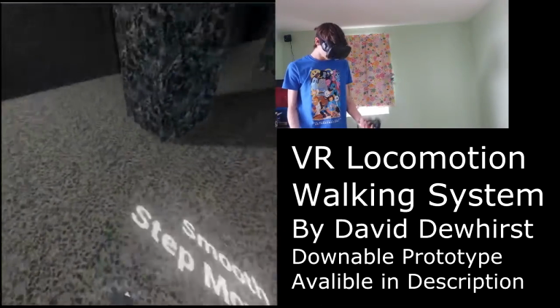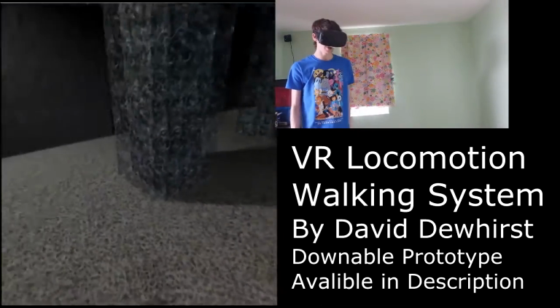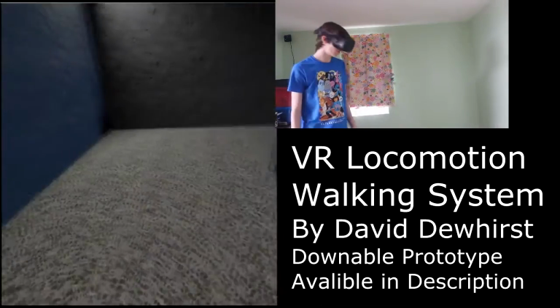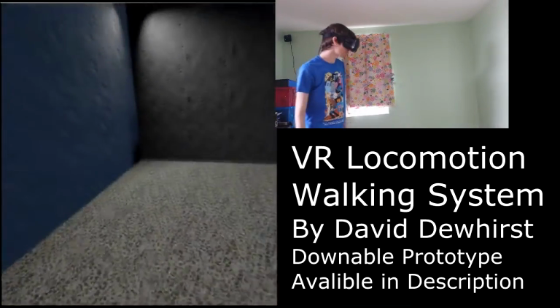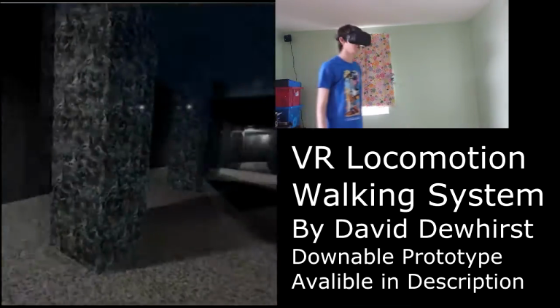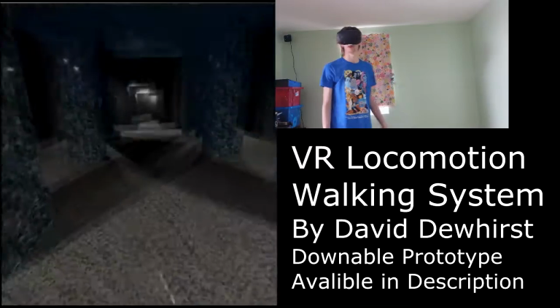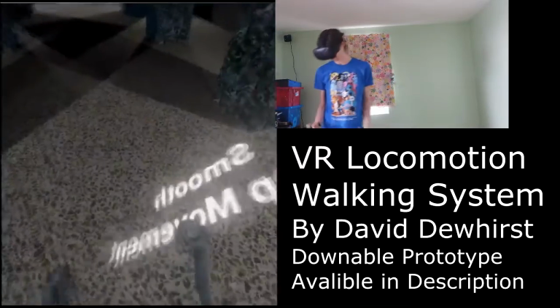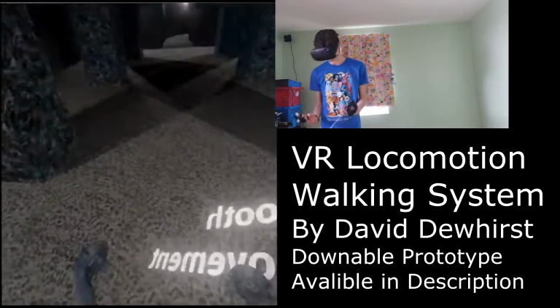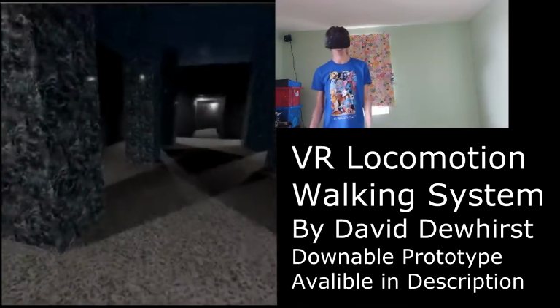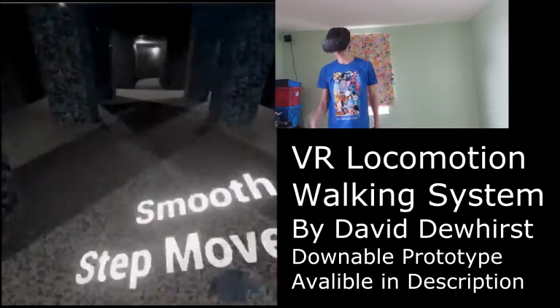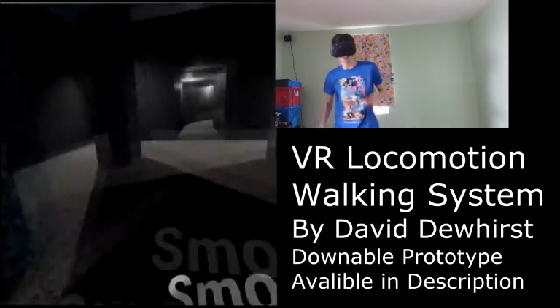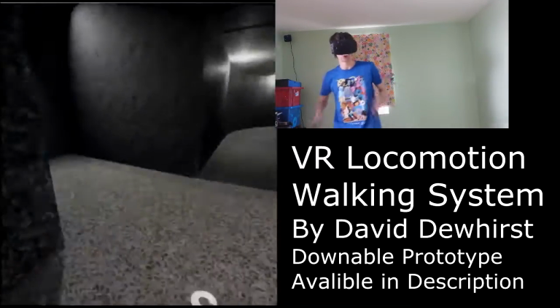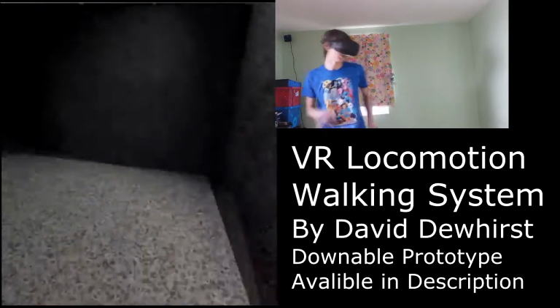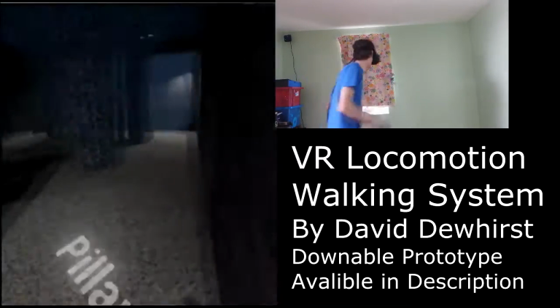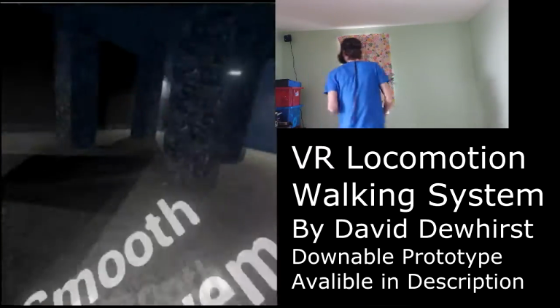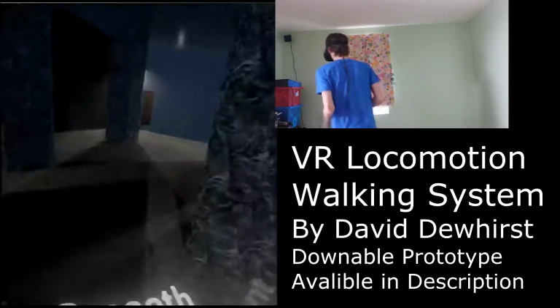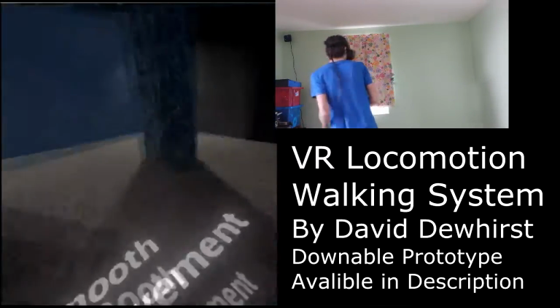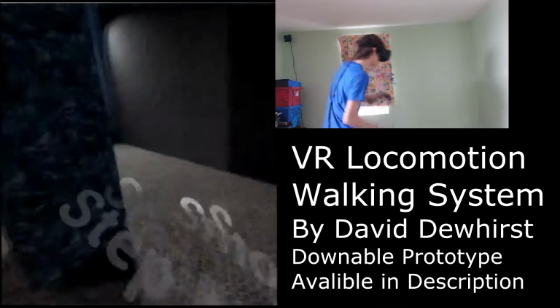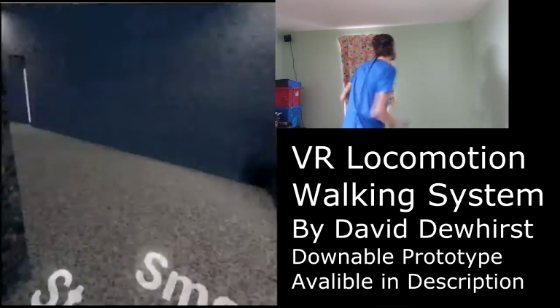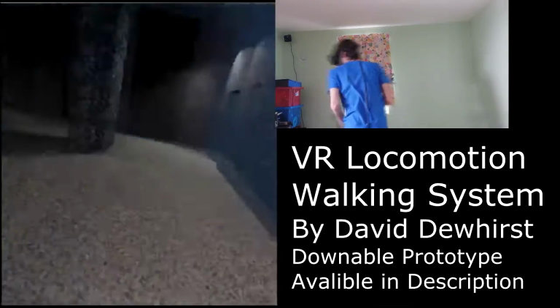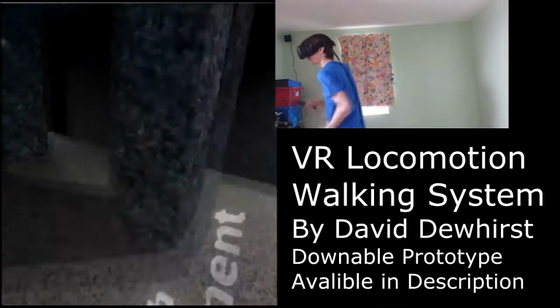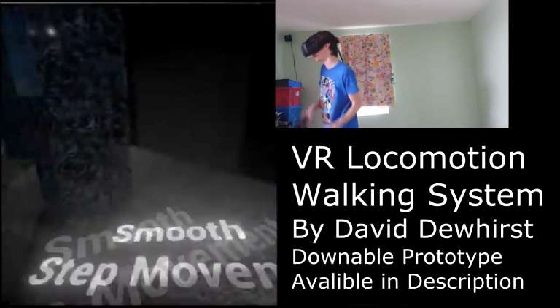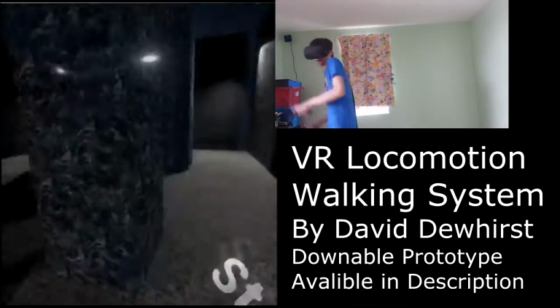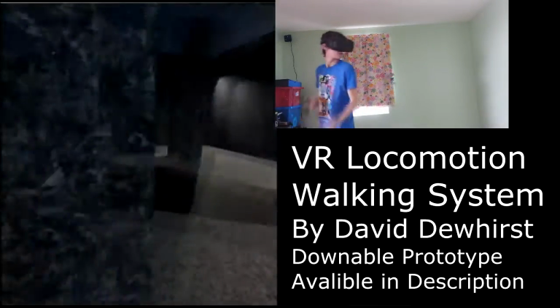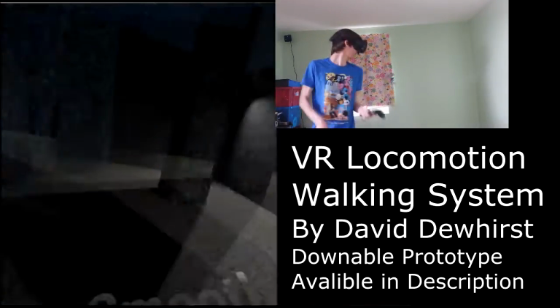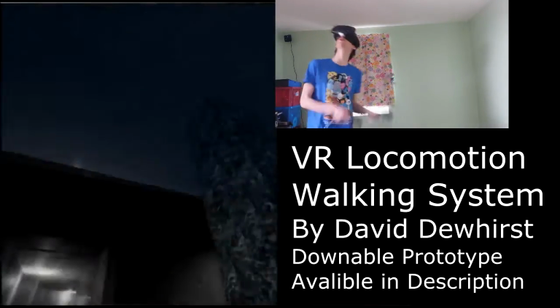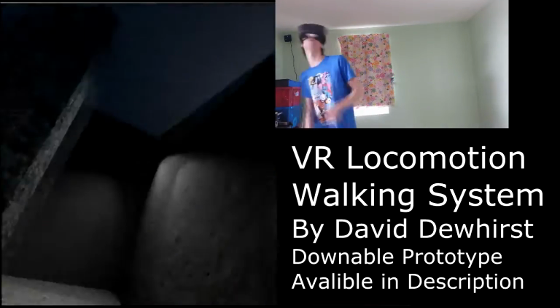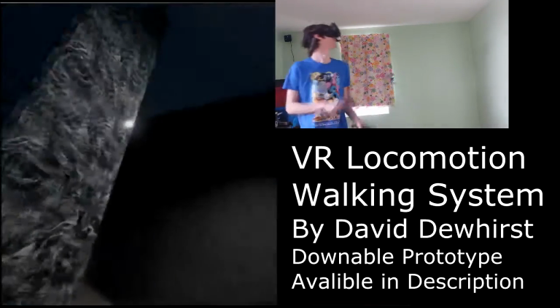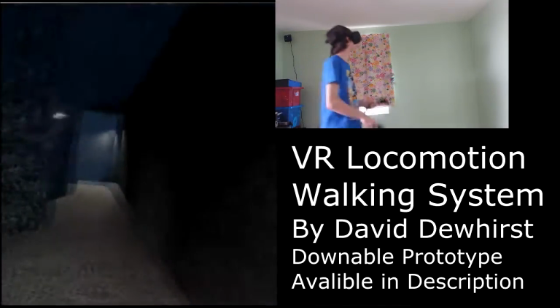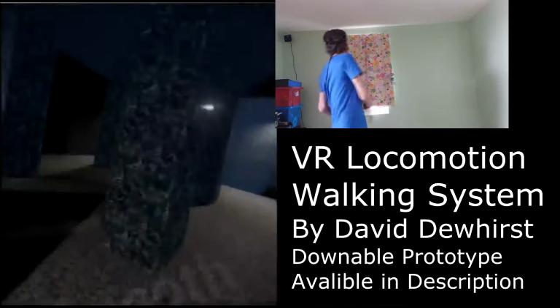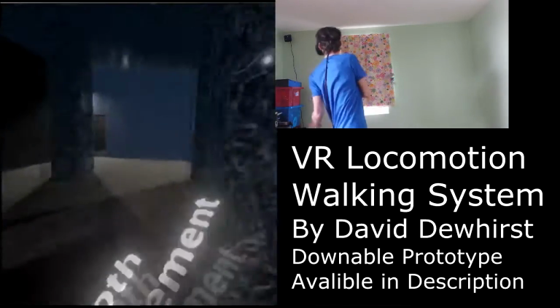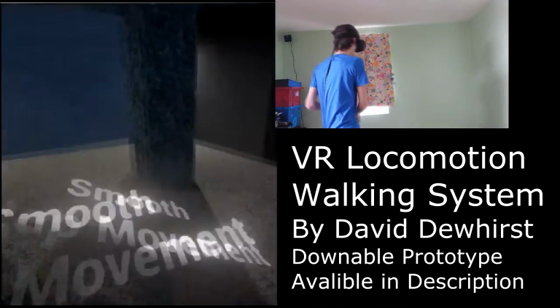I find it great because if you want to run somewhere, all you've got to do is move the controls really fast and you can run around the areas. I can look around in all the different areas and not have any problem with direction.